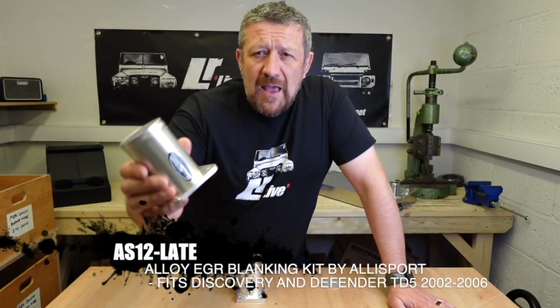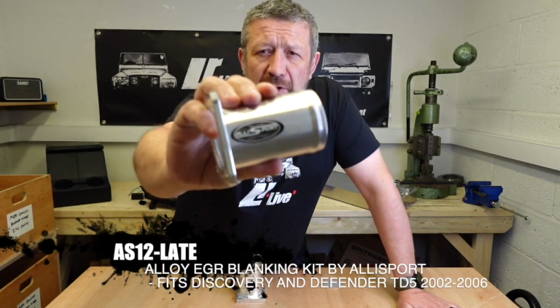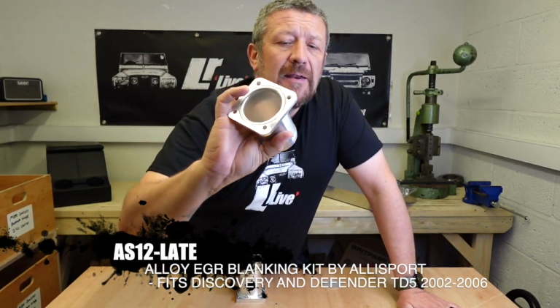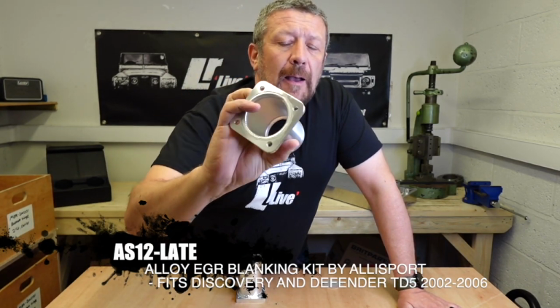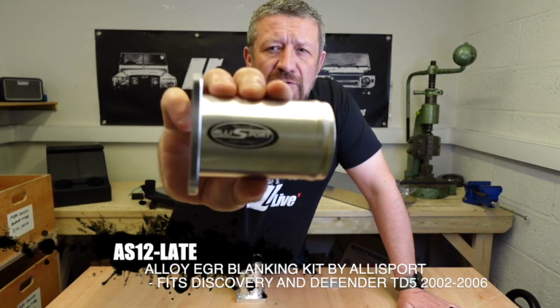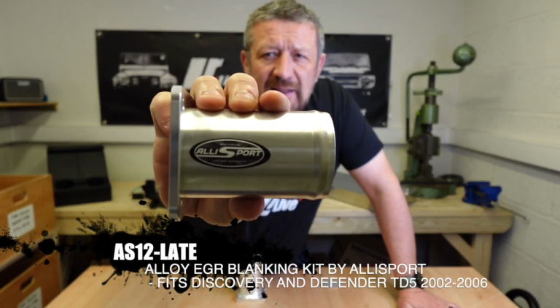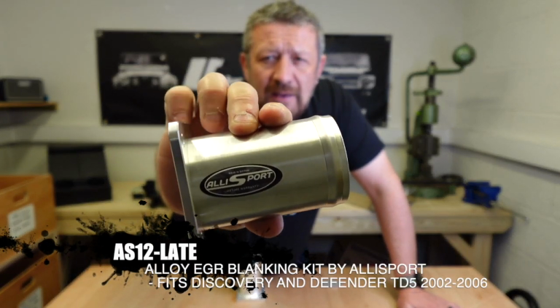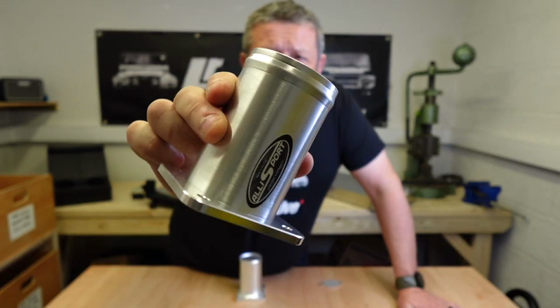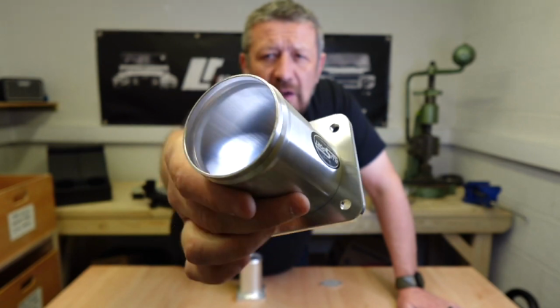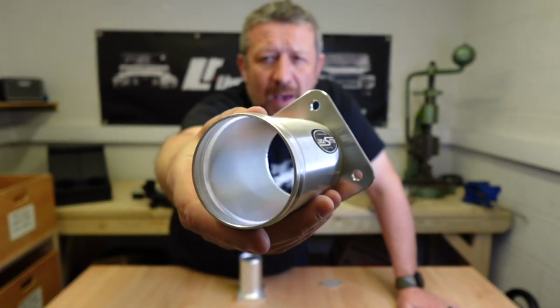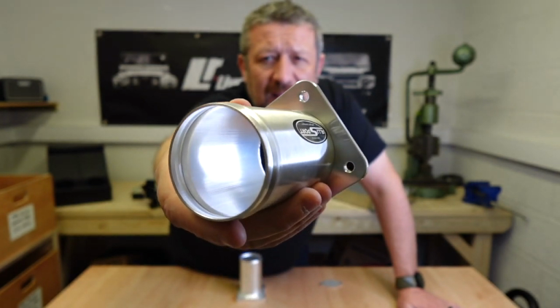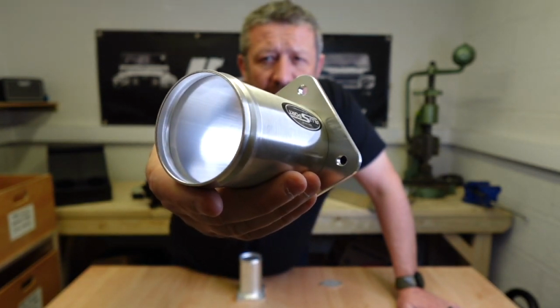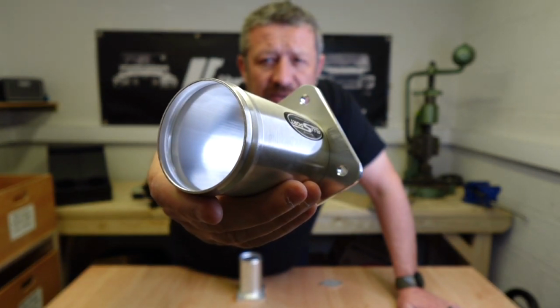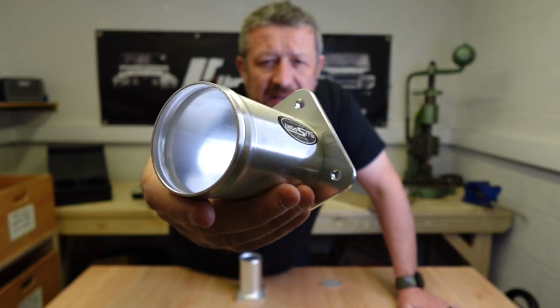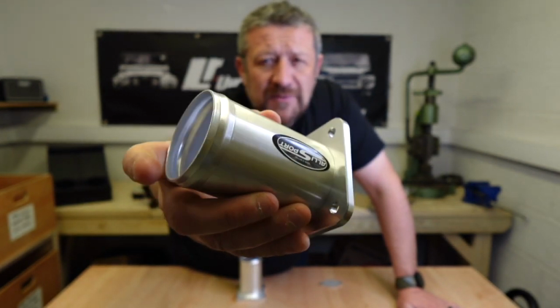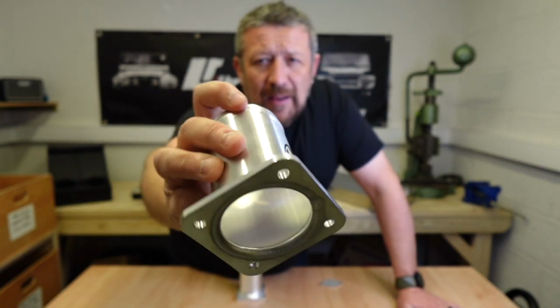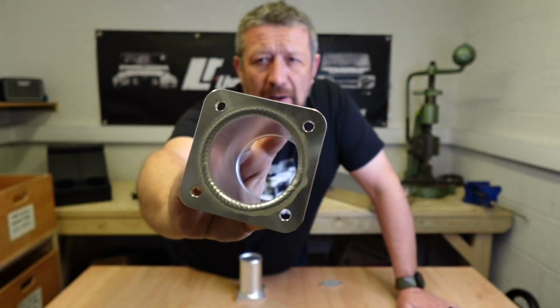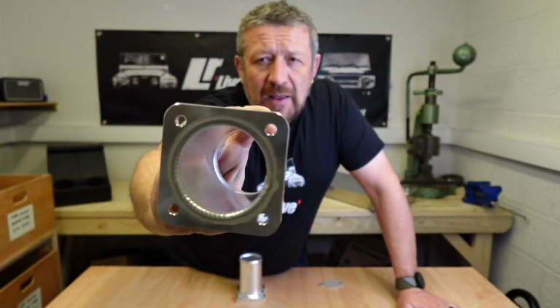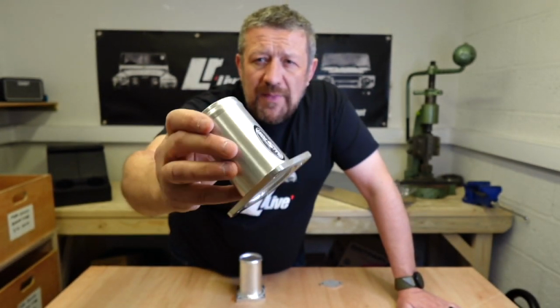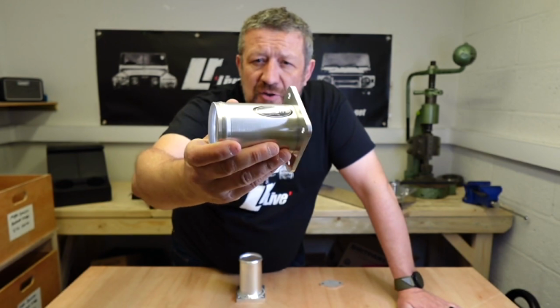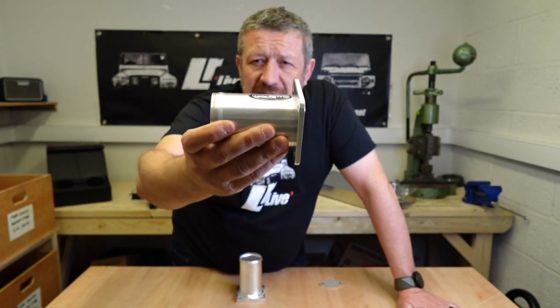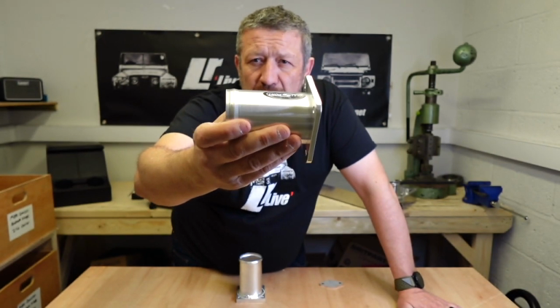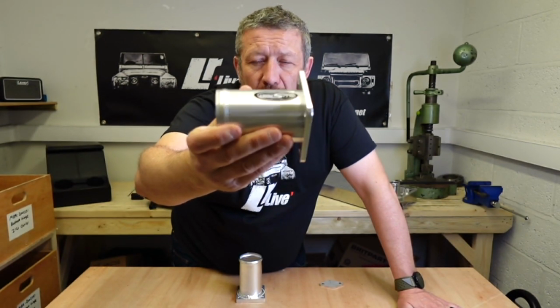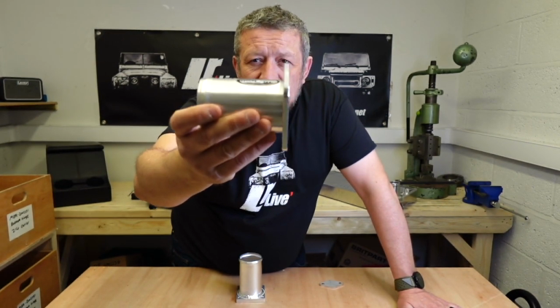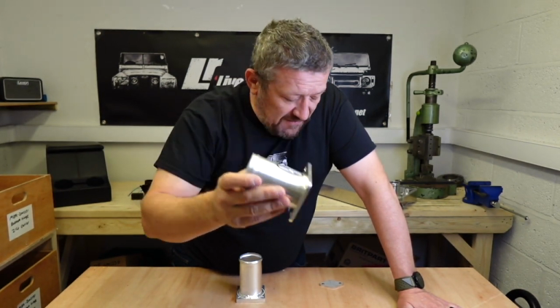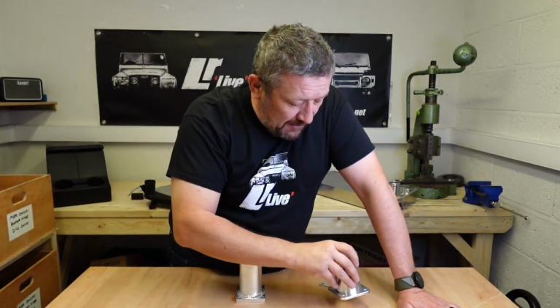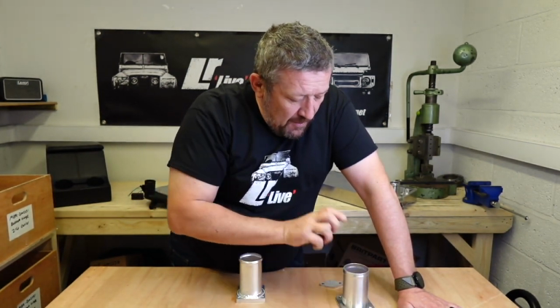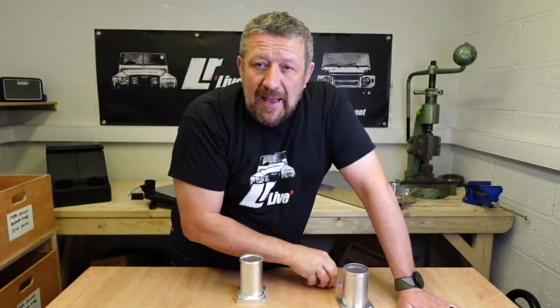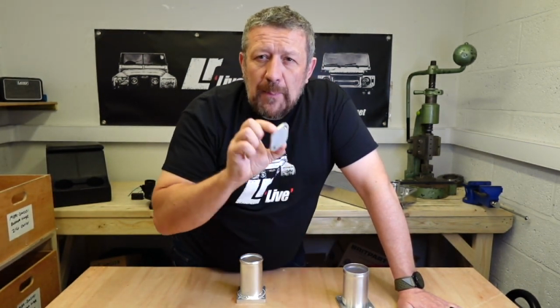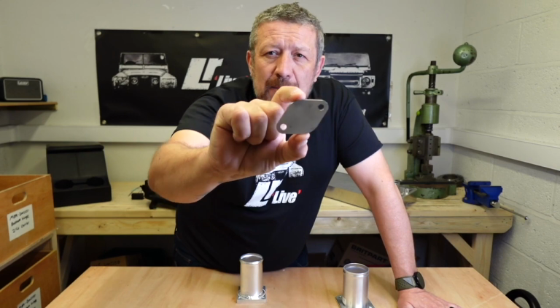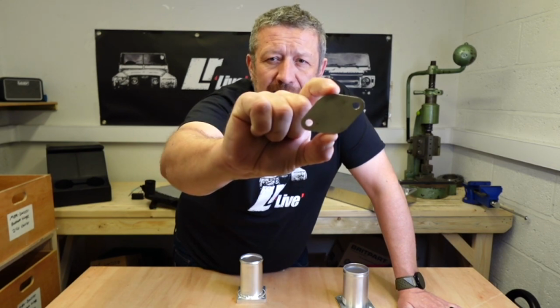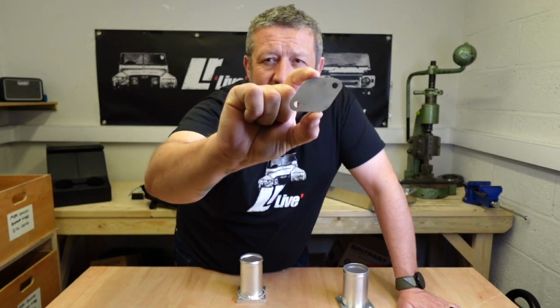It's beautifully made. You can just see there the machining, the welding, the attention to detail. I know it's a tiny little product, but with that in your engine bay, that's going to shine all day long — it's going to look fantastic. Not only that, but the blanking plate they give you is stainless, so it won't rust.